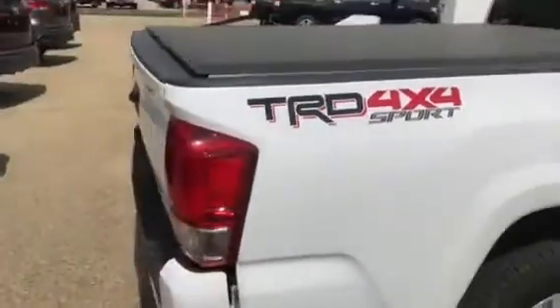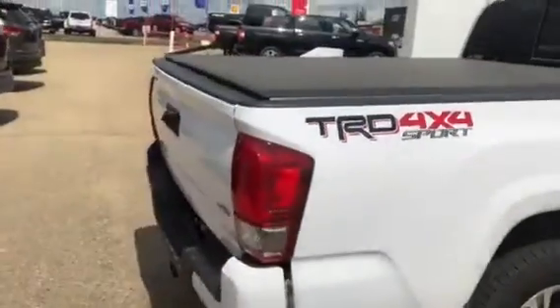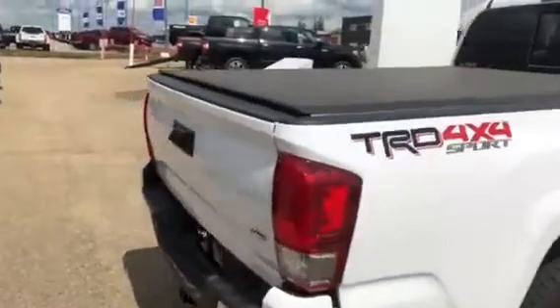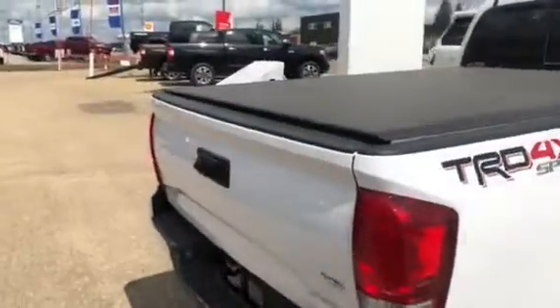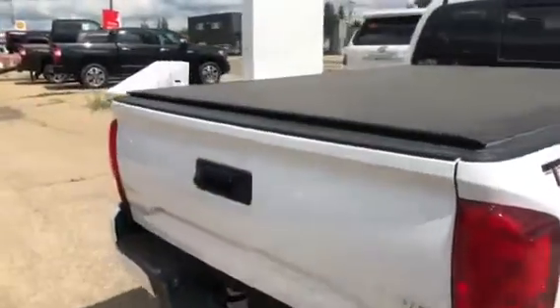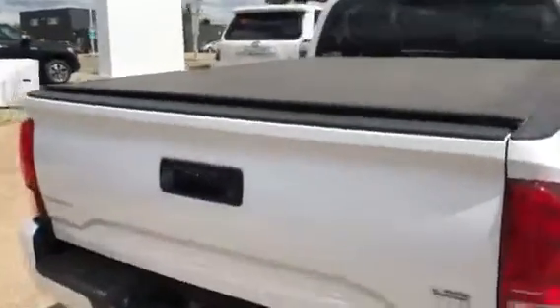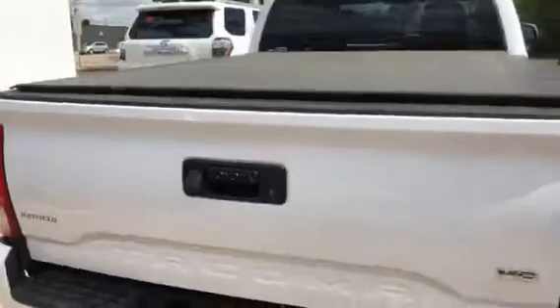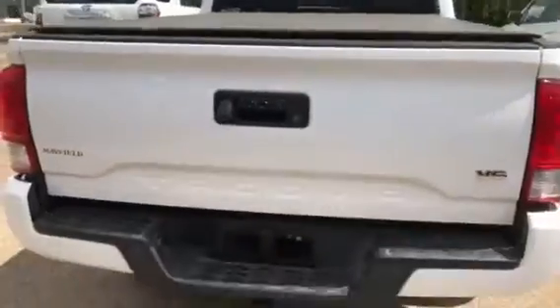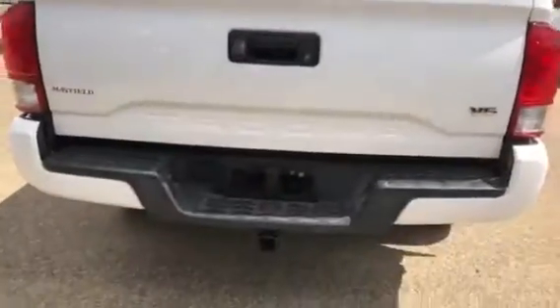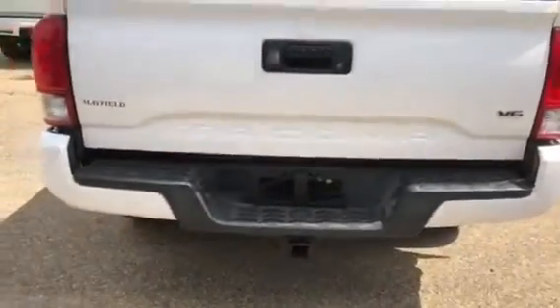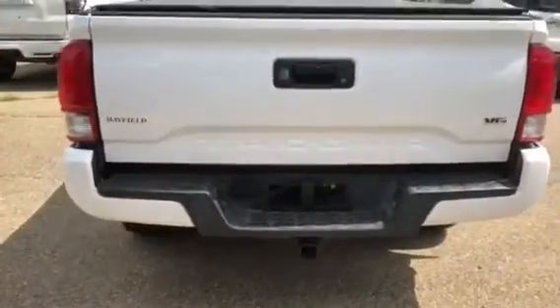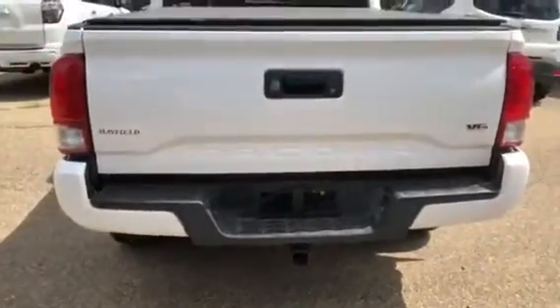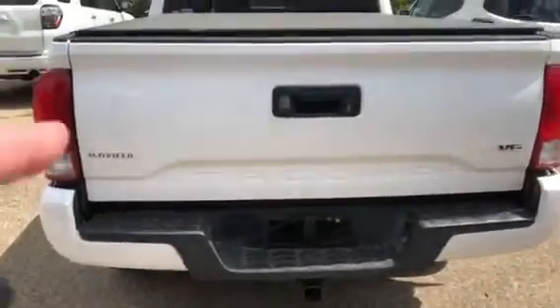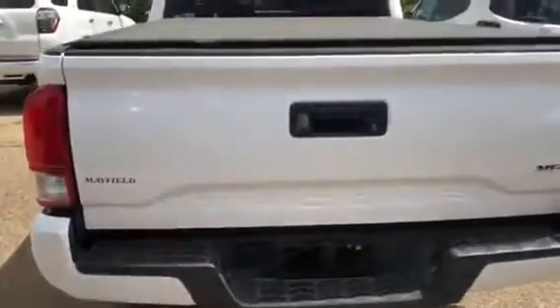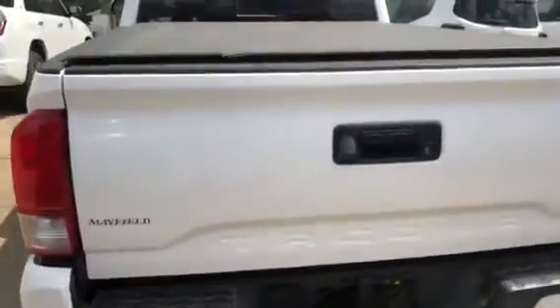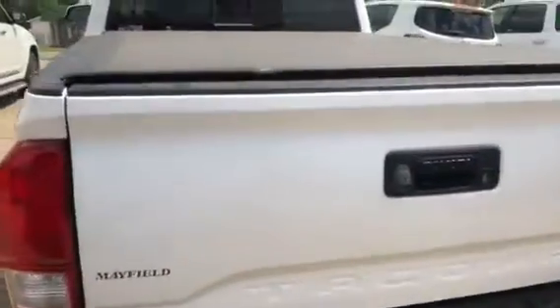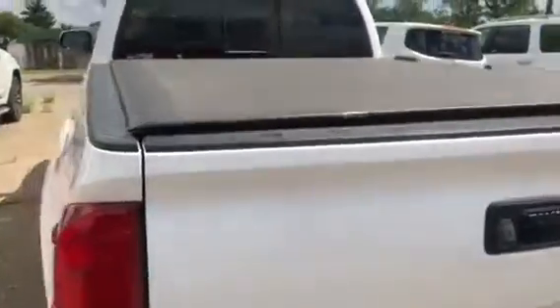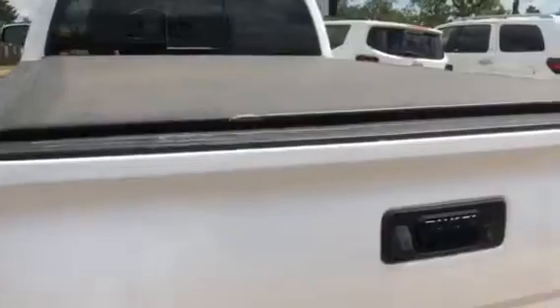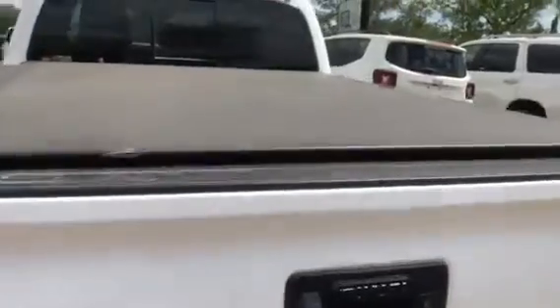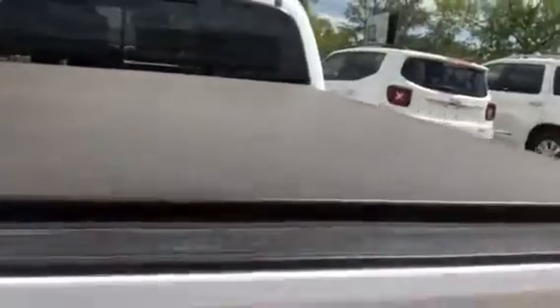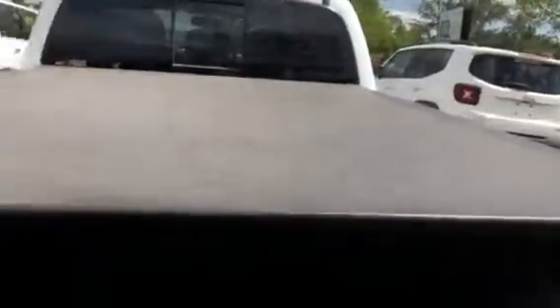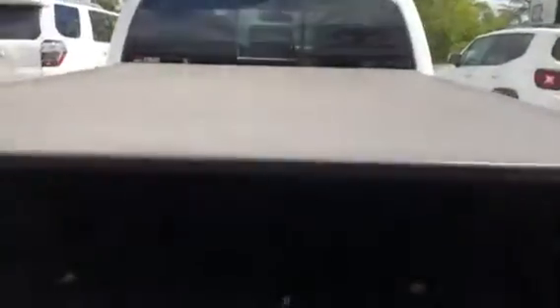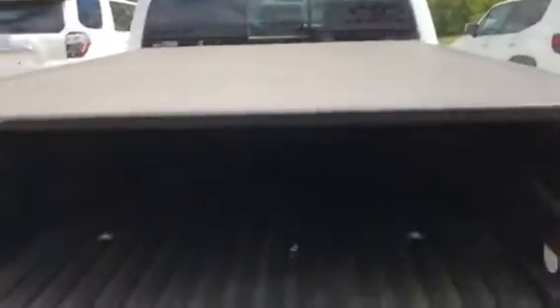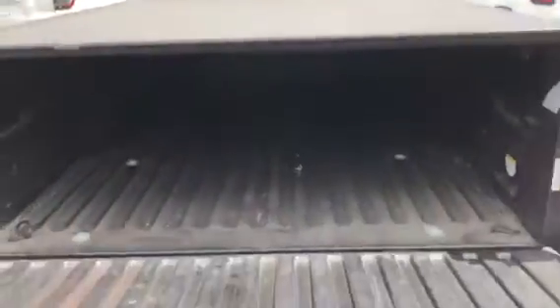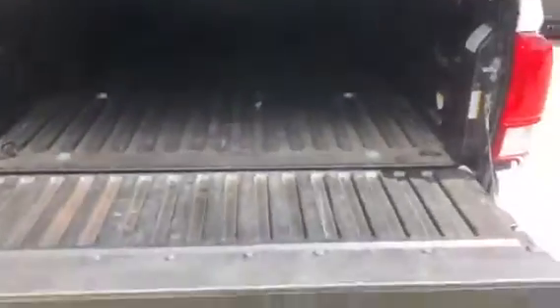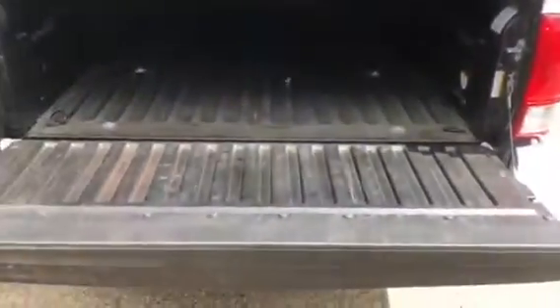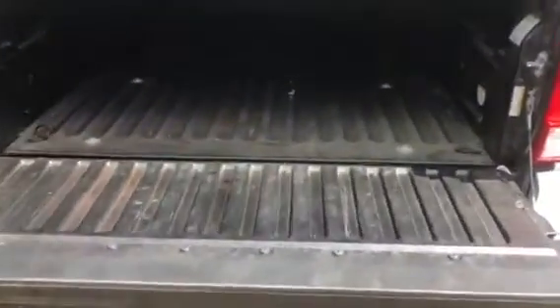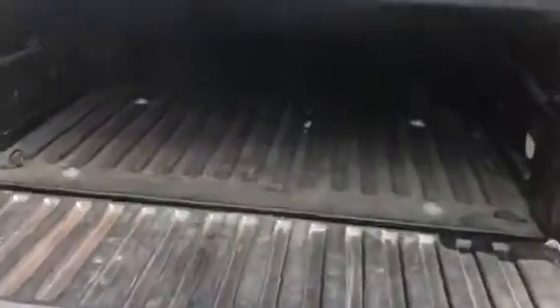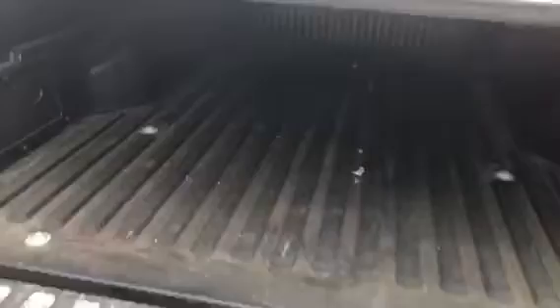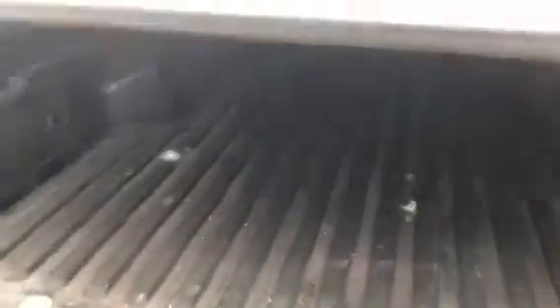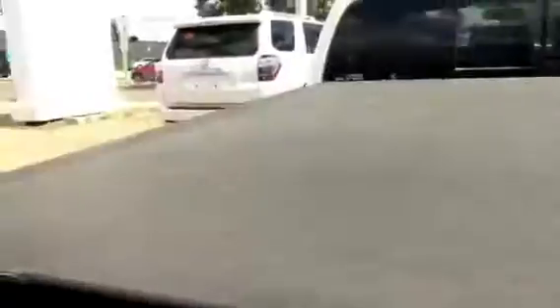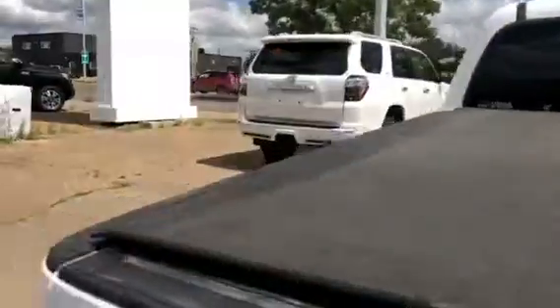This is the Sport 4x4 equipped with the V6 engine, with your tow package, hitch. Back of camera showing the release back tailgate there.